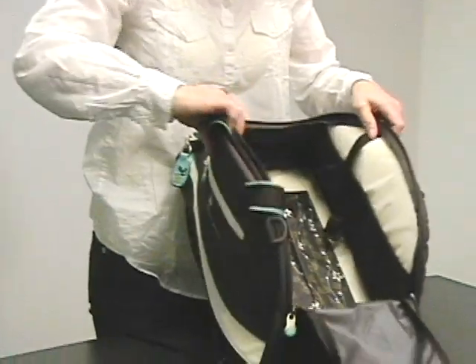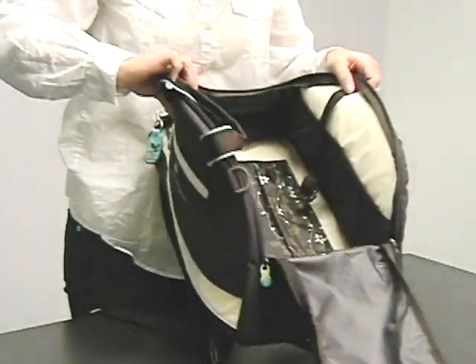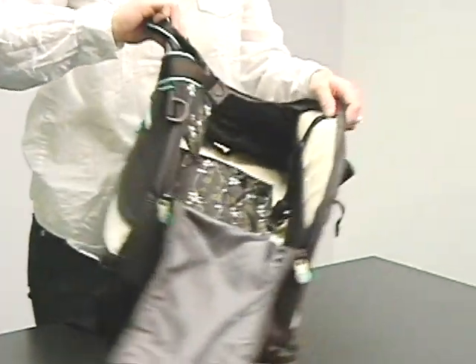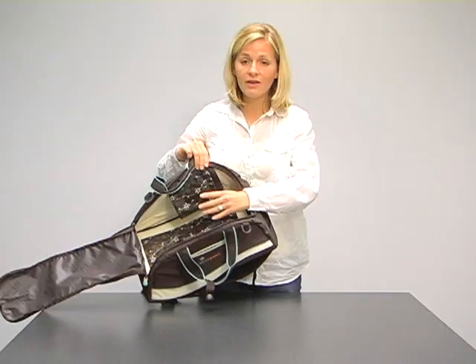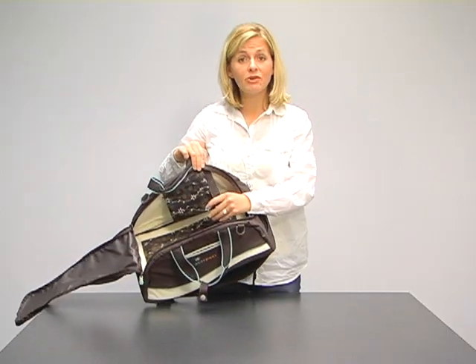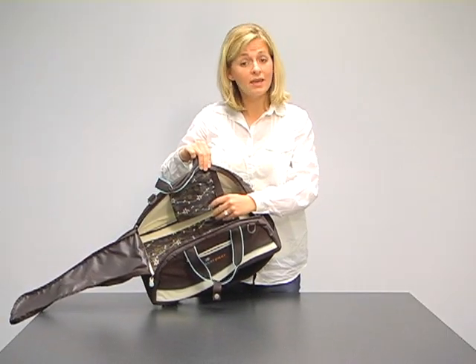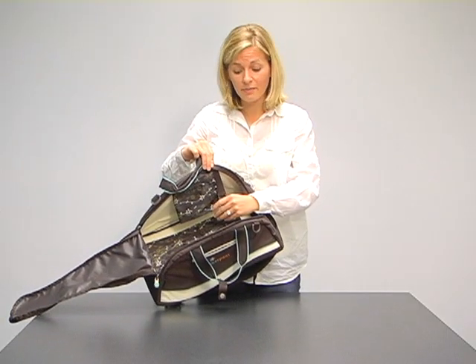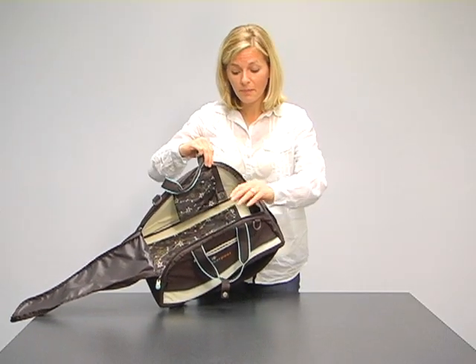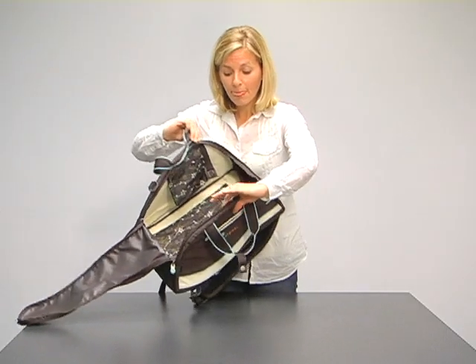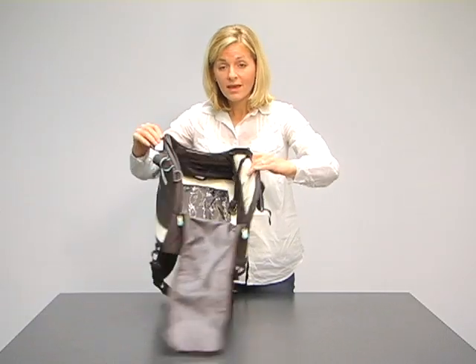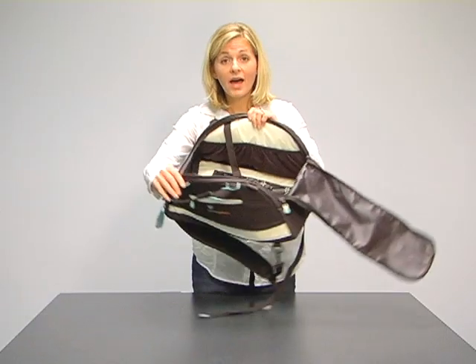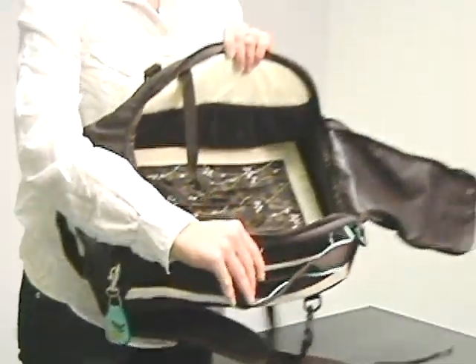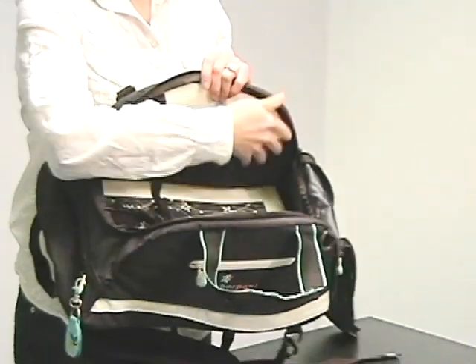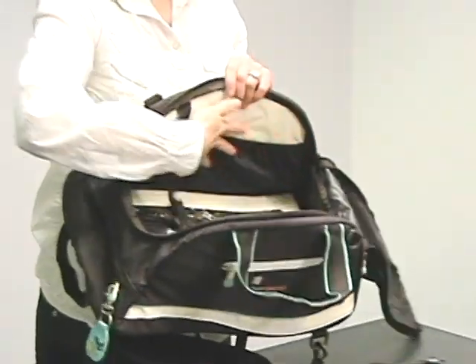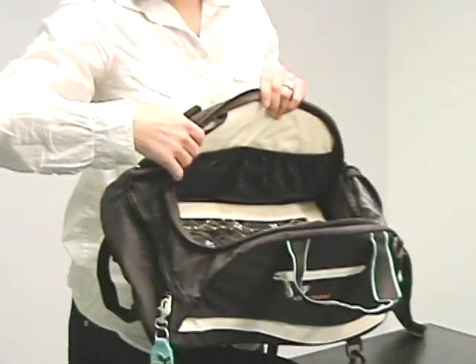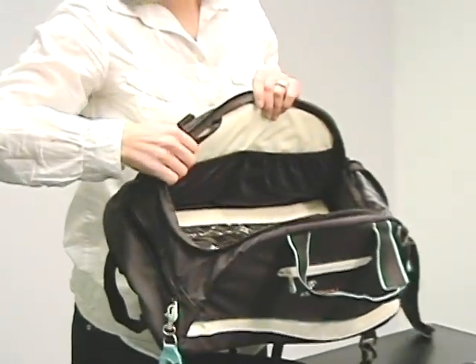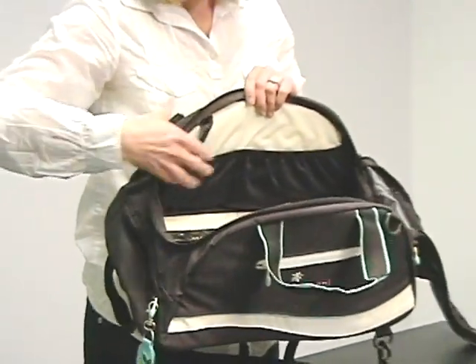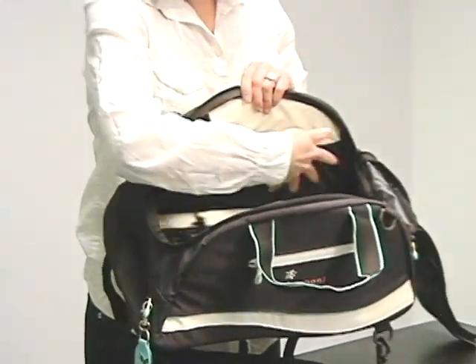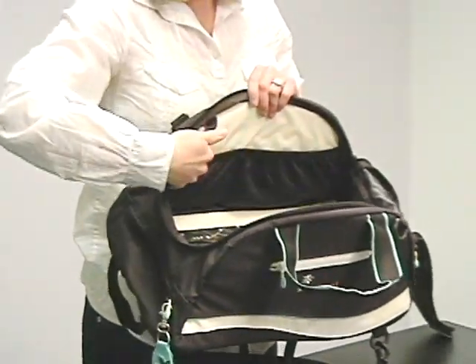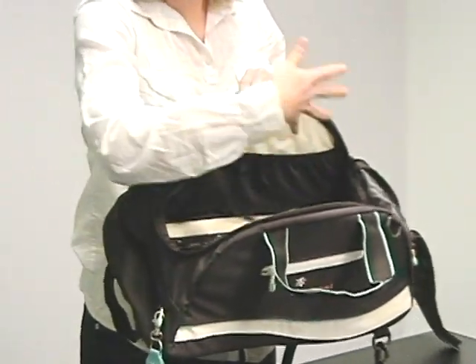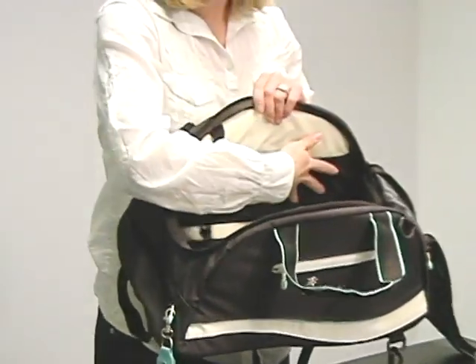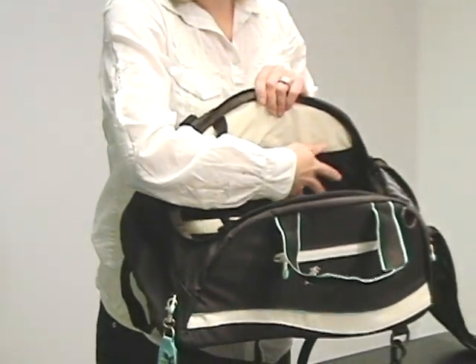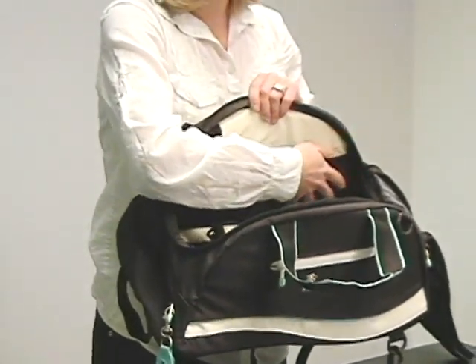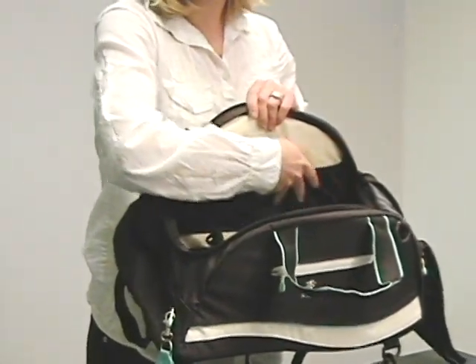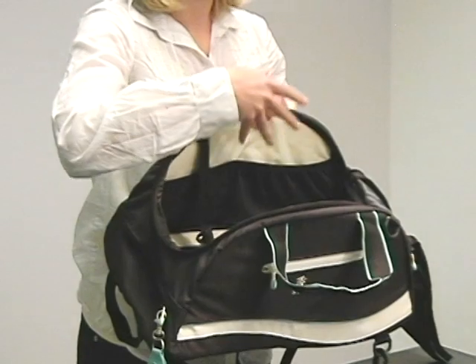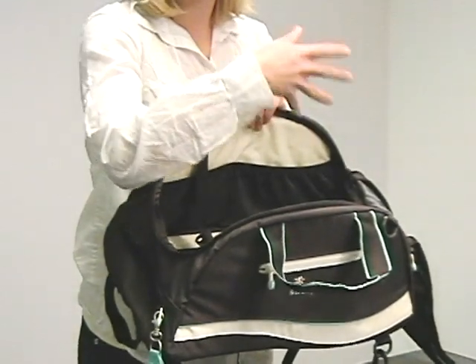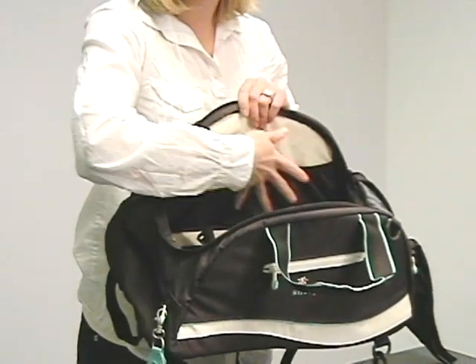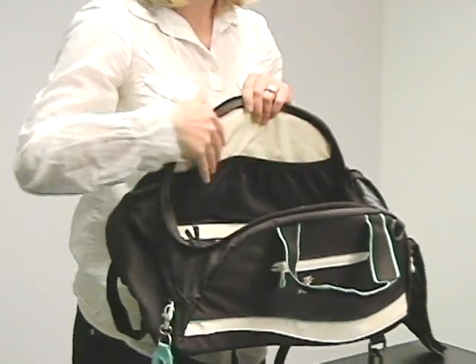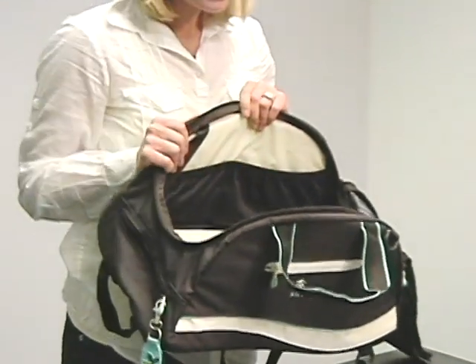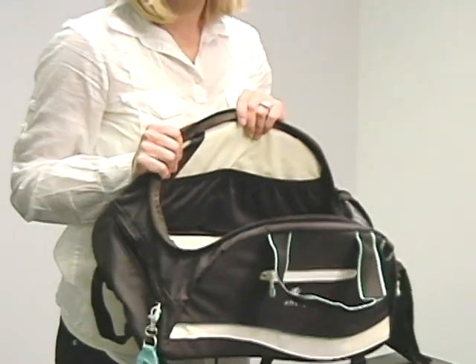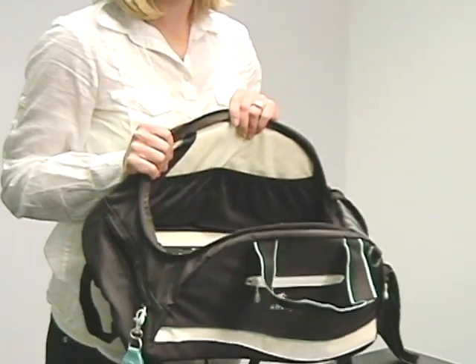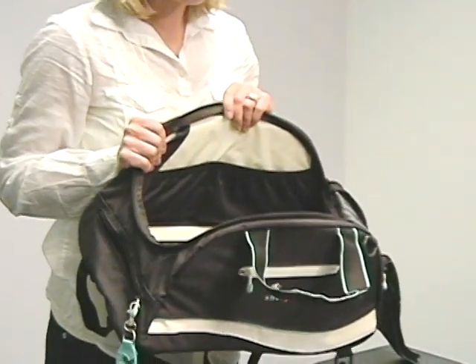Additionally, on the inside of the bag, you have a zippered hanging compartment. On the other side, there's also some storage — you have mesh pockets where you can put more water, another Nalgene. You can use this for anything else; it's just additional storage.